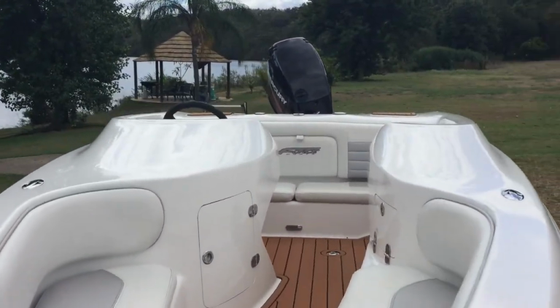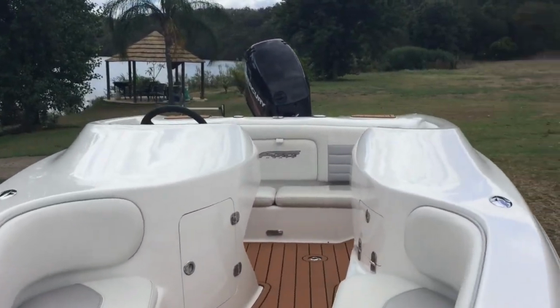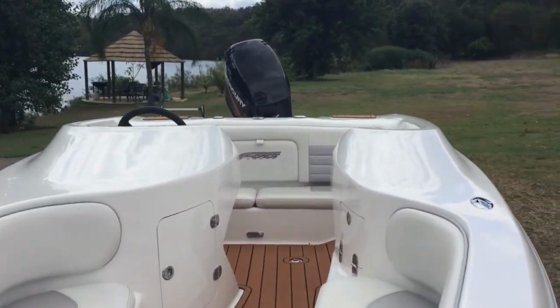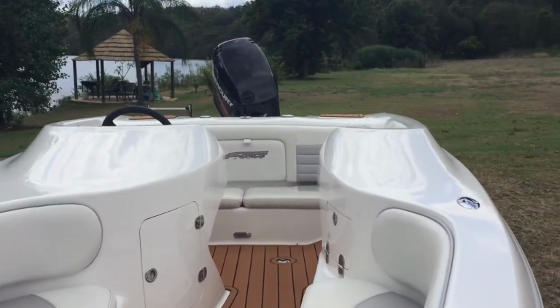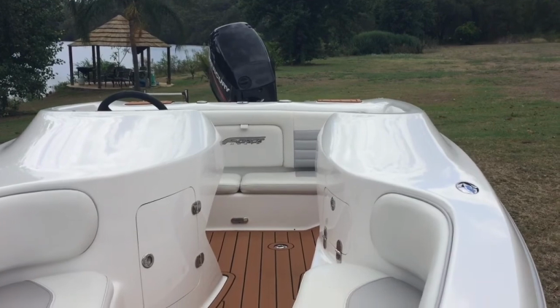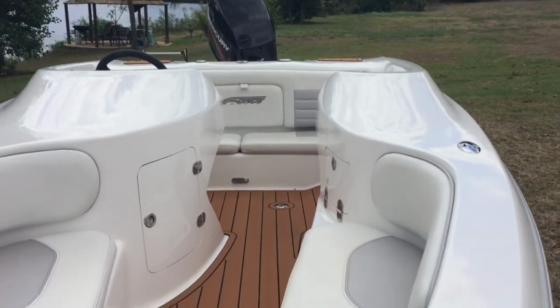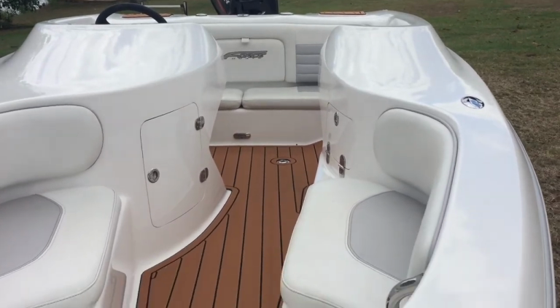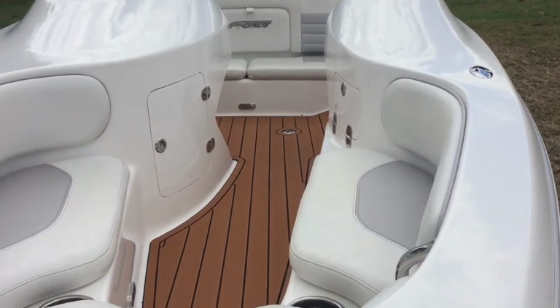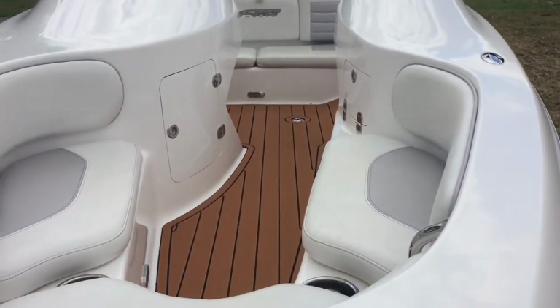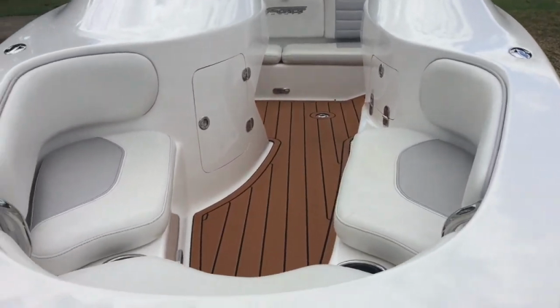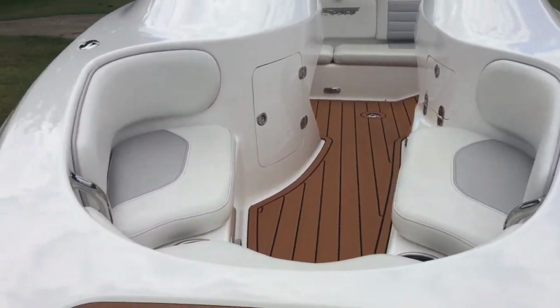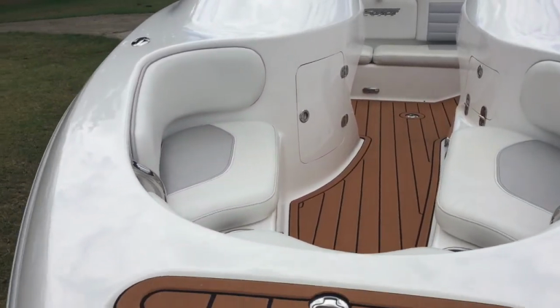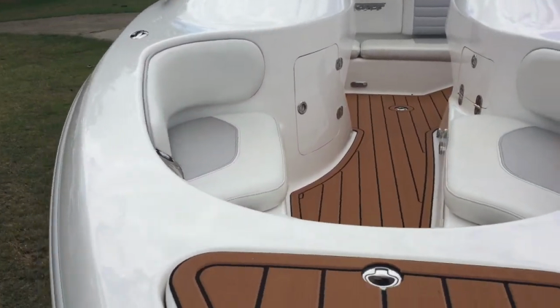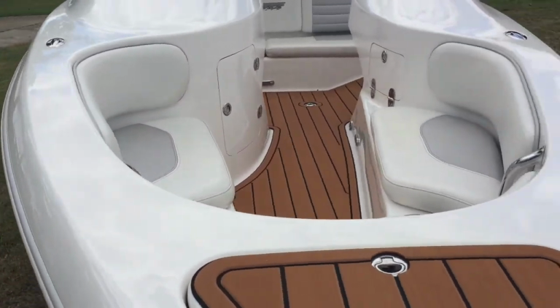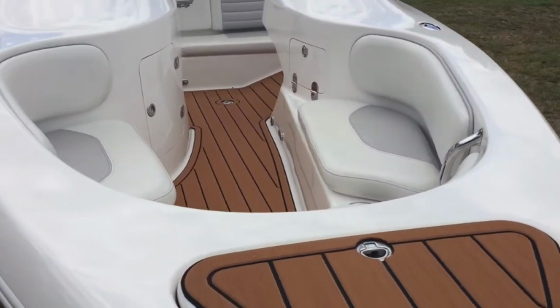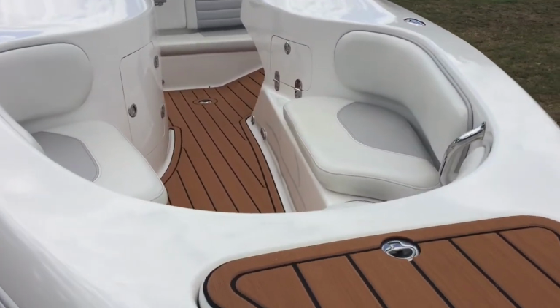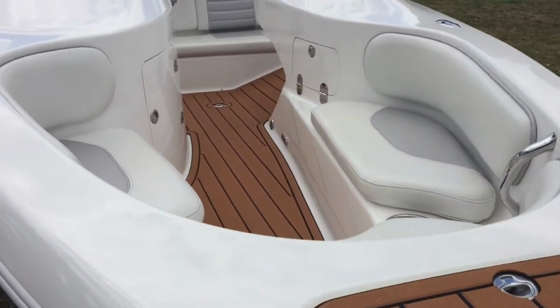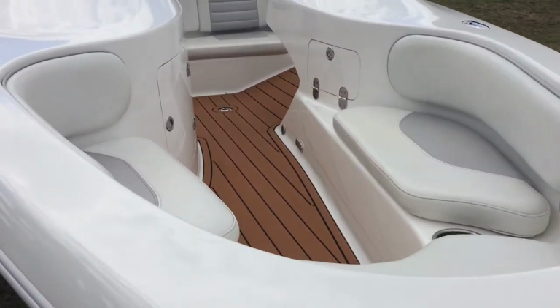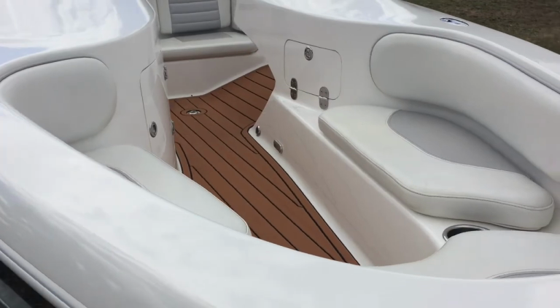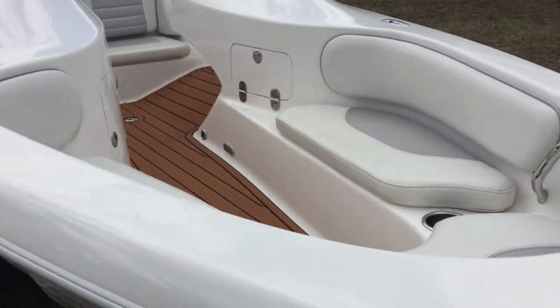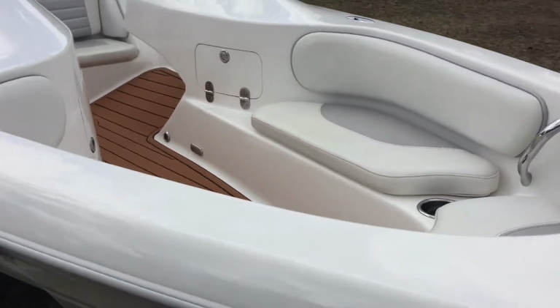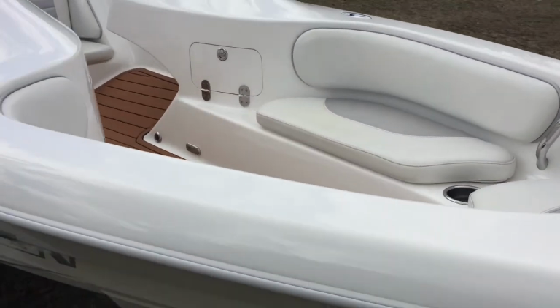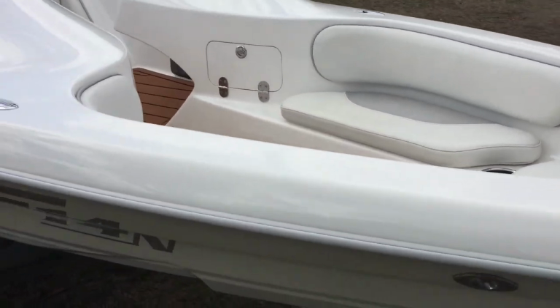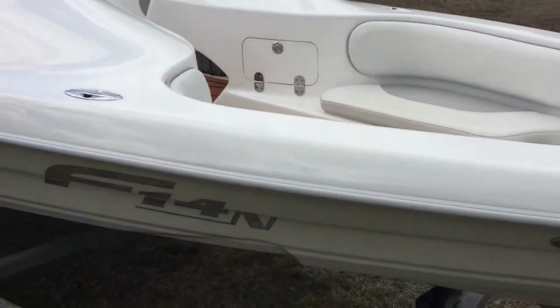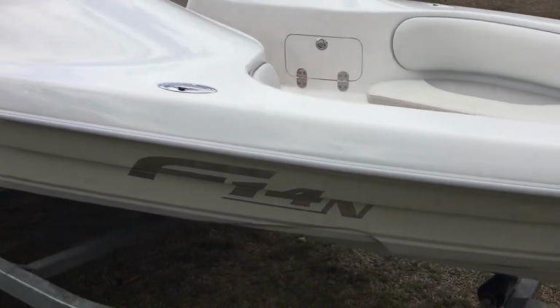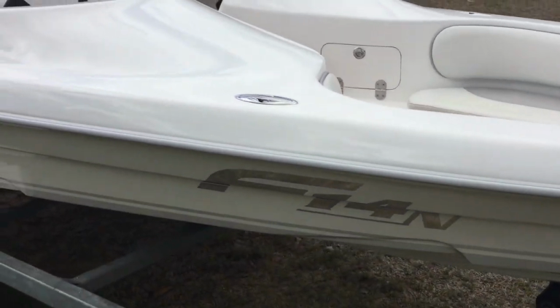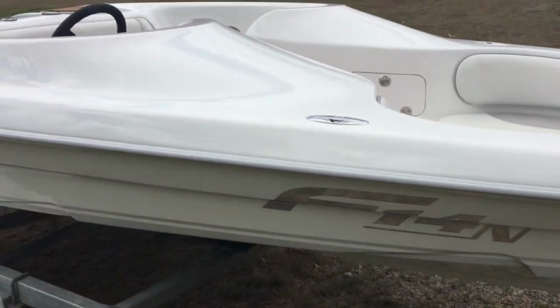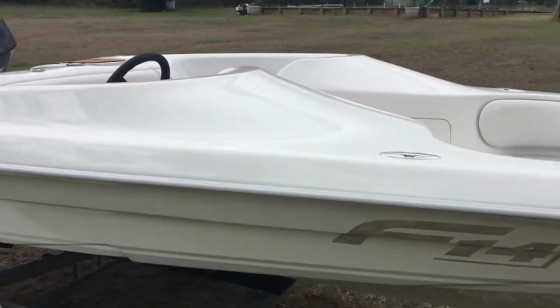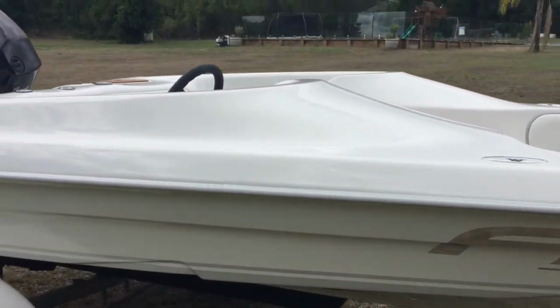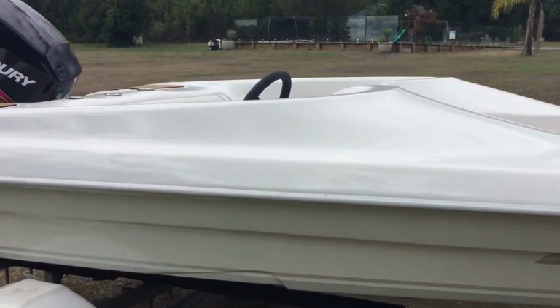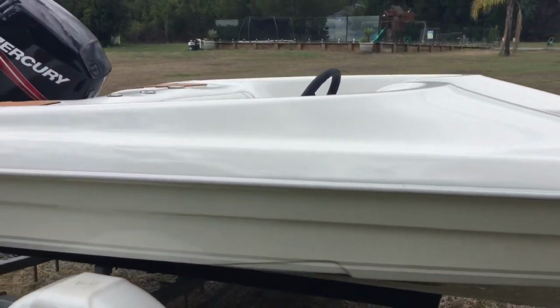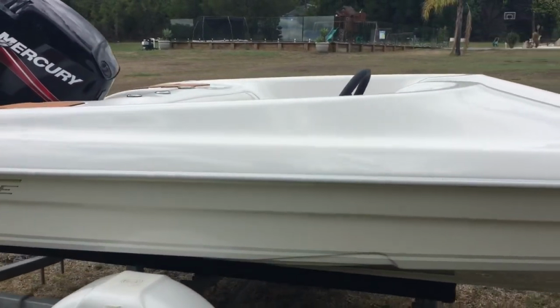Being a bow rider, this normally unusable space up in the bow is now opened up to allow for carrying passengers — up to three in the front and then three abreast across the back seat.